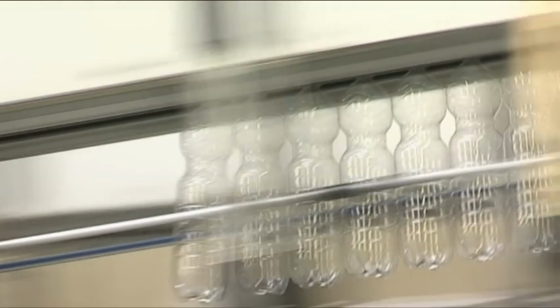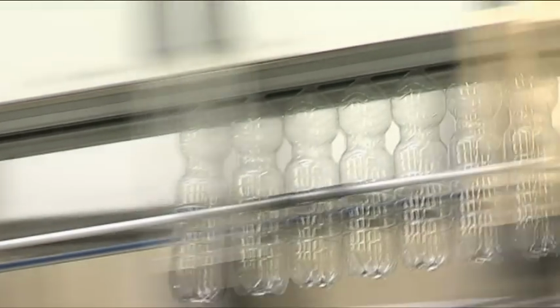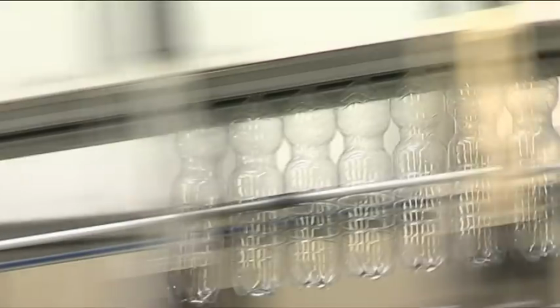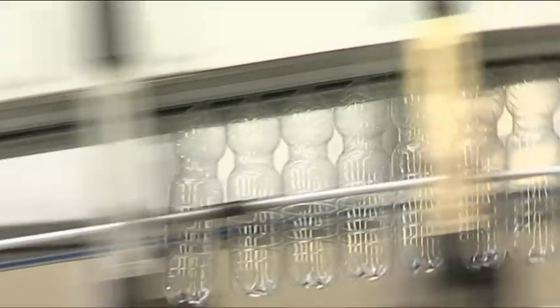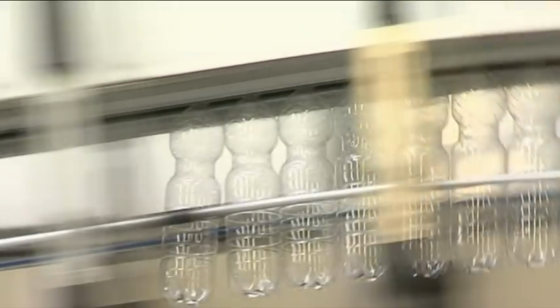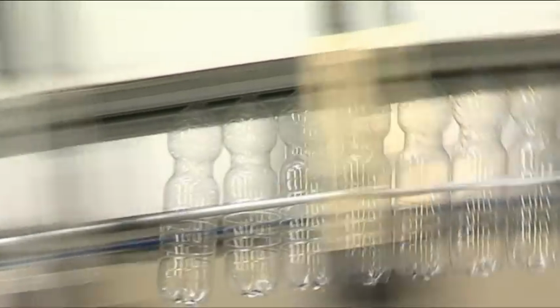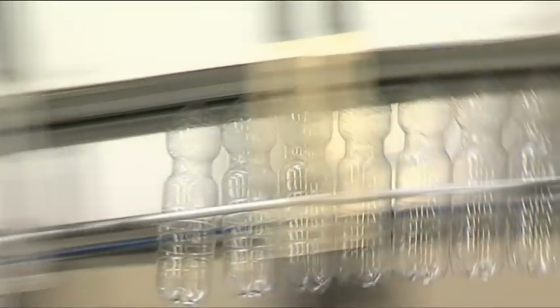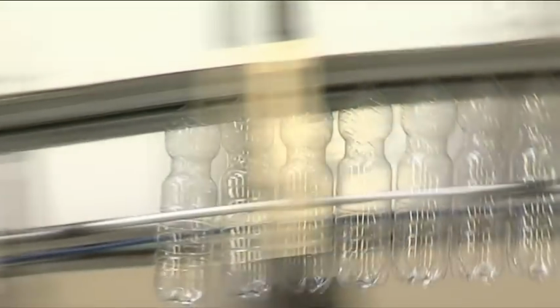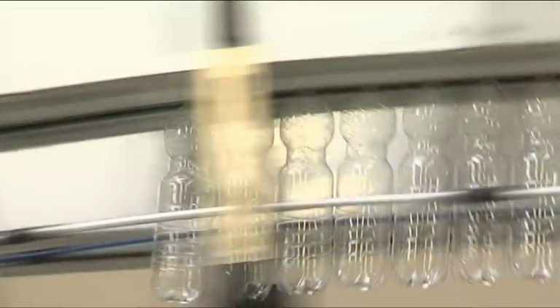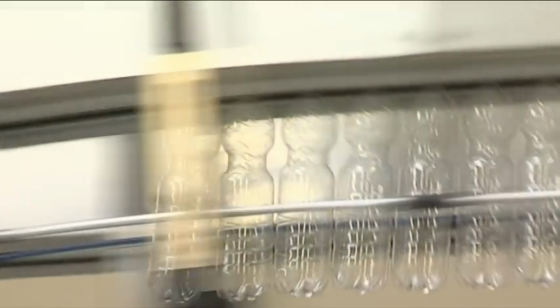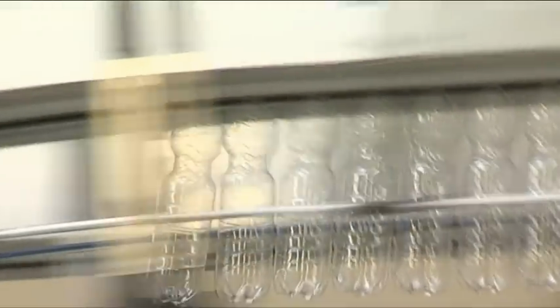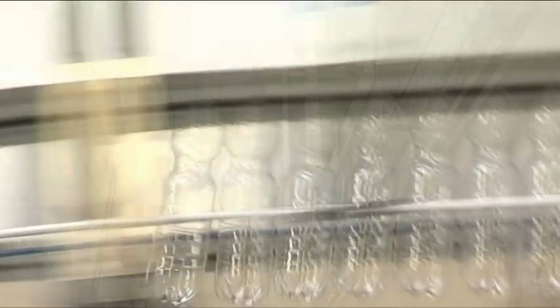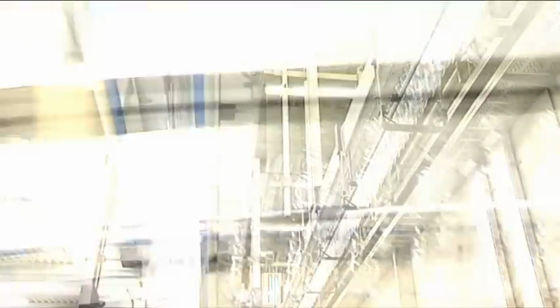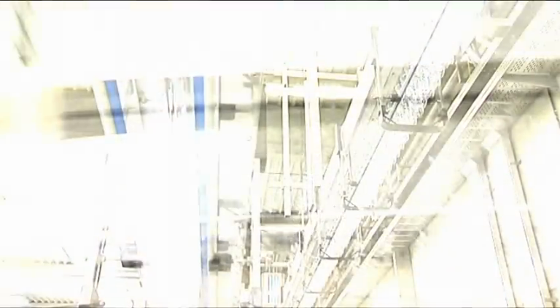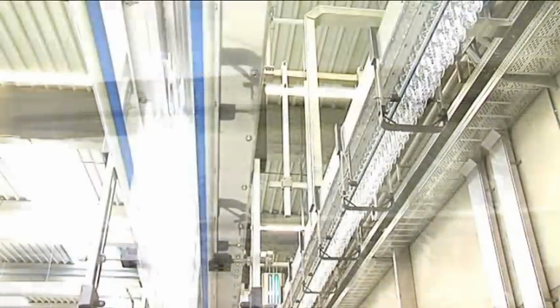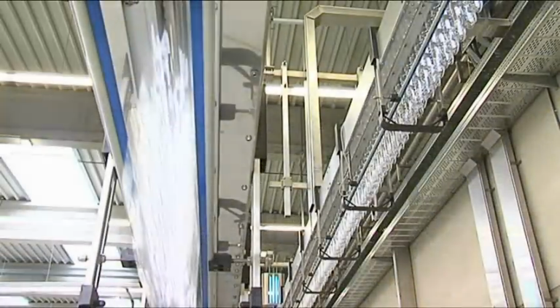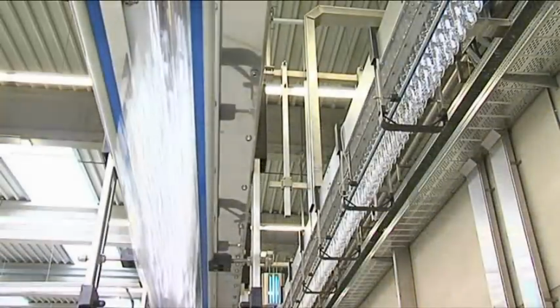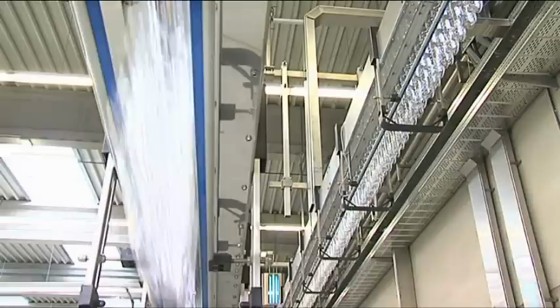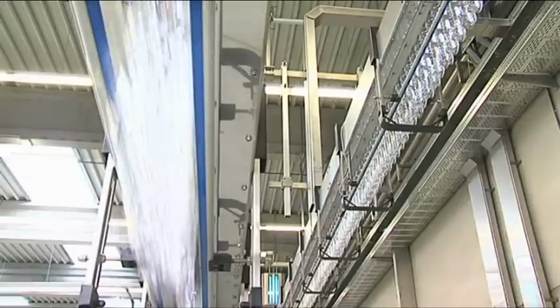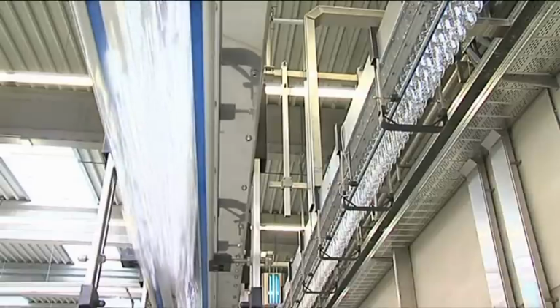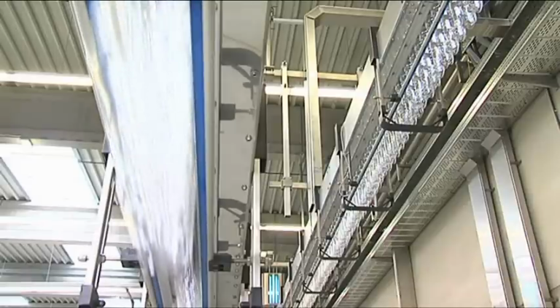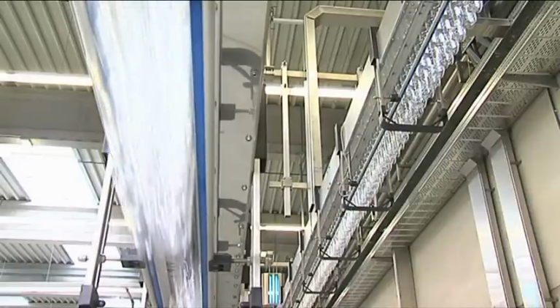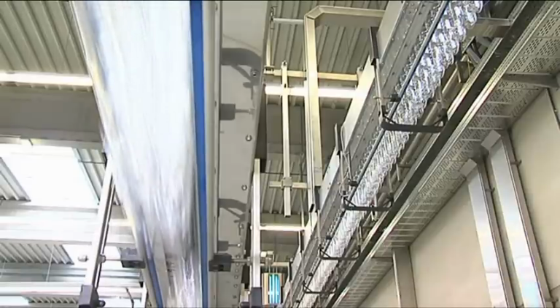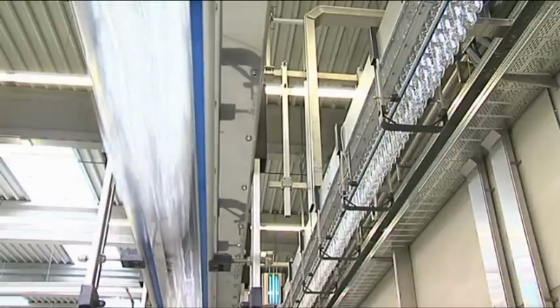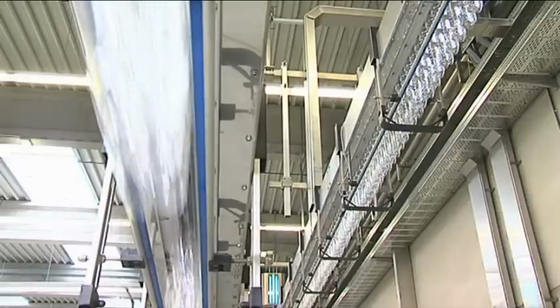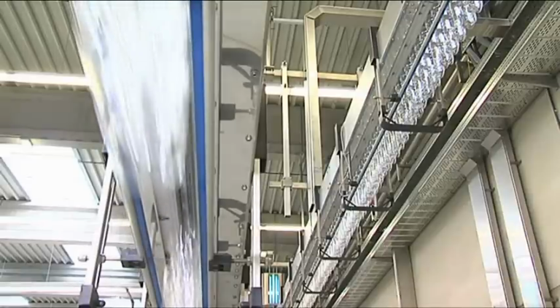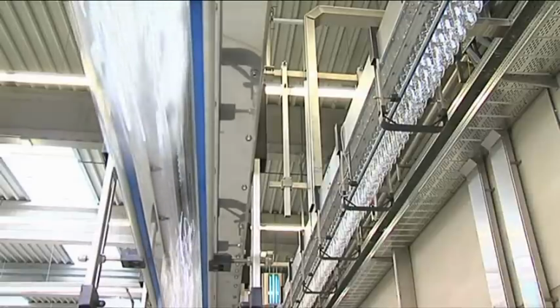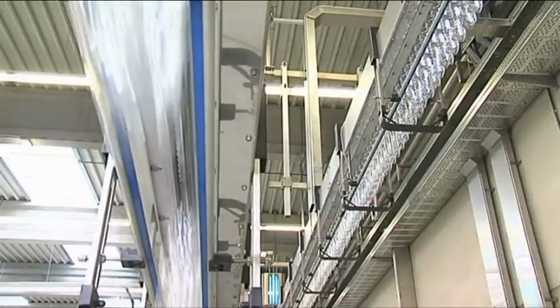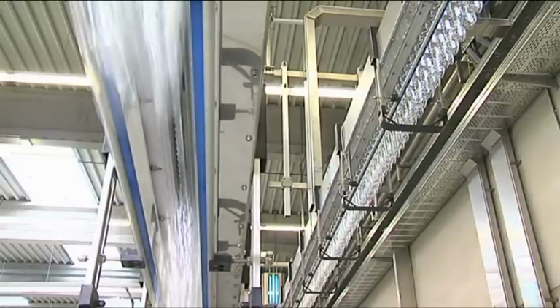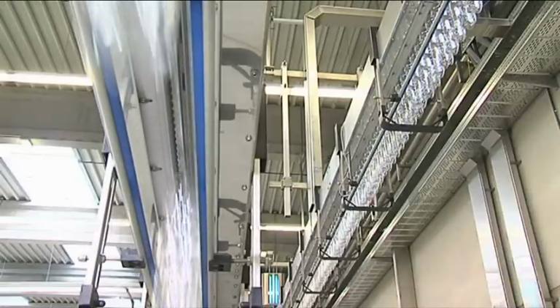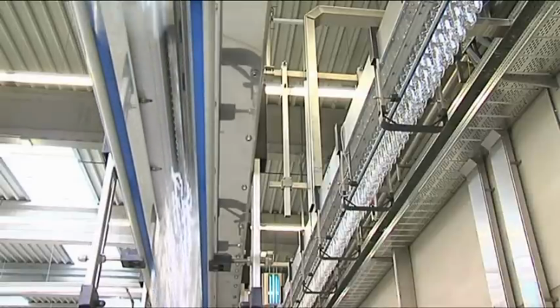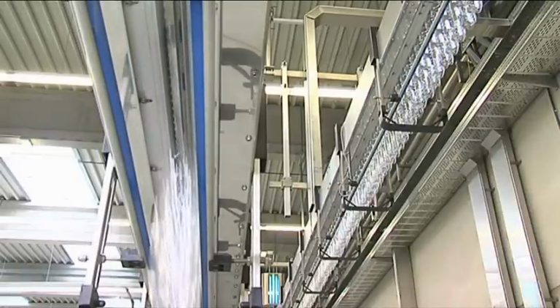Airco conveyors are in use on all five continents at numerous top-ranking beverage bottlers, to the complete satisfaction of the clients involved.